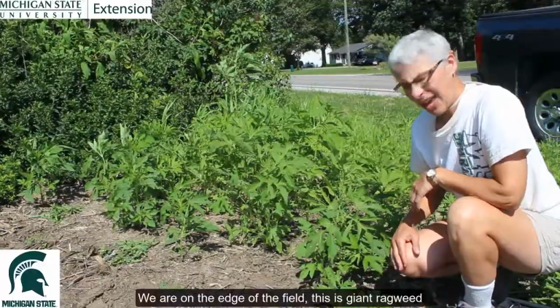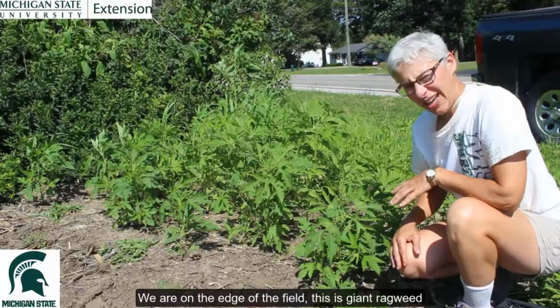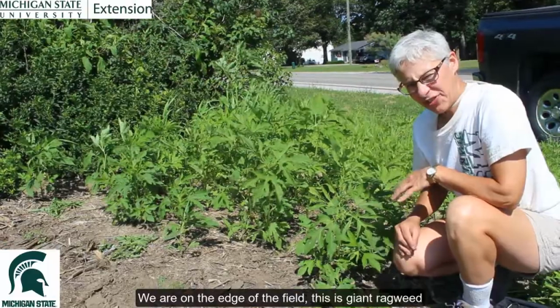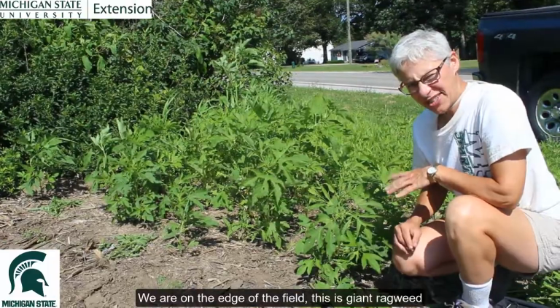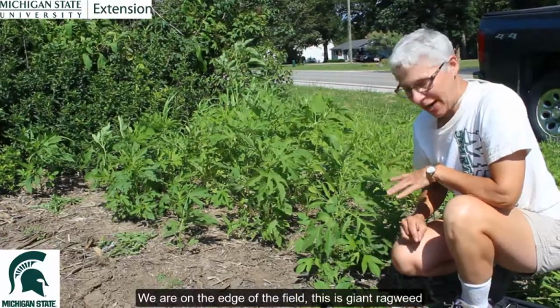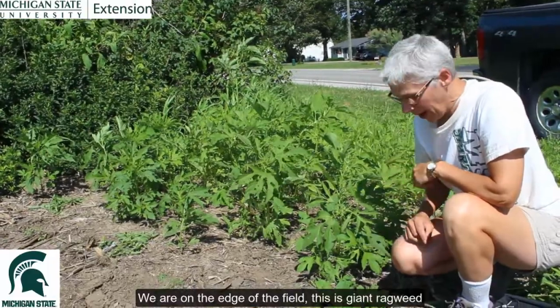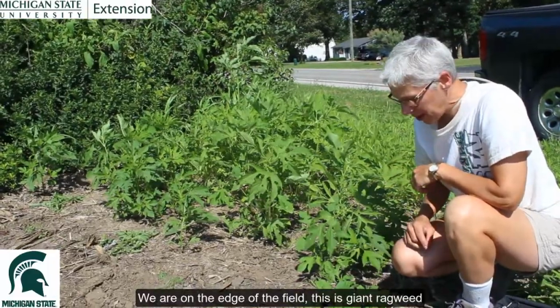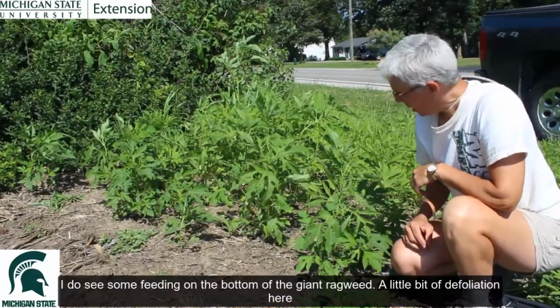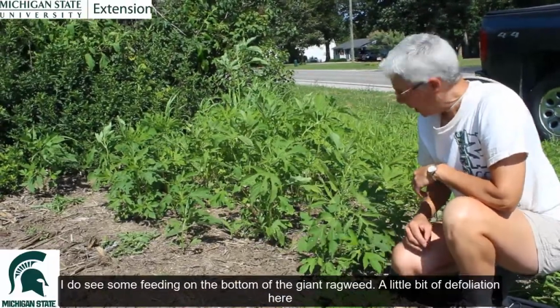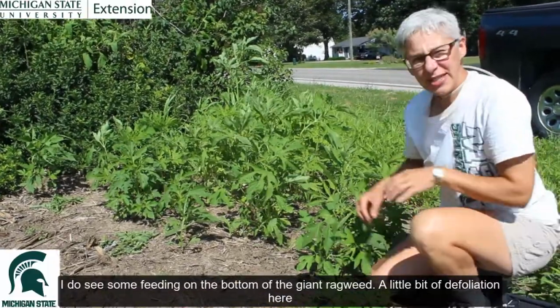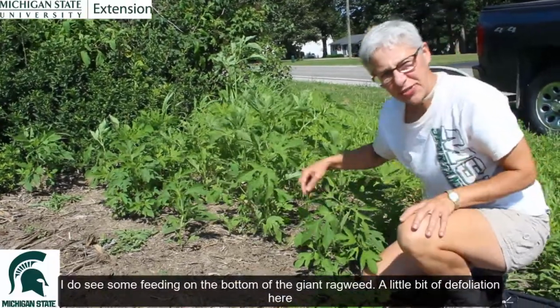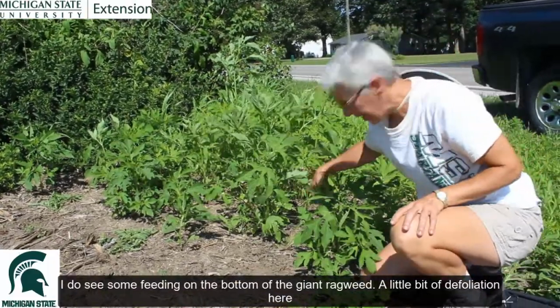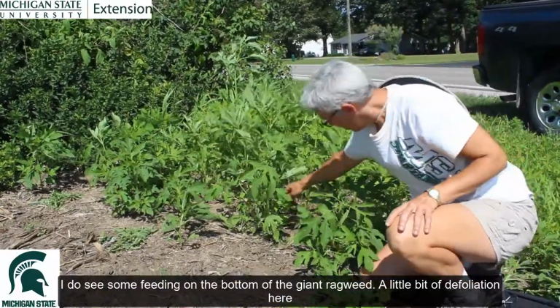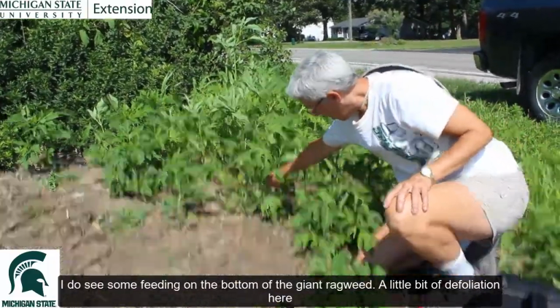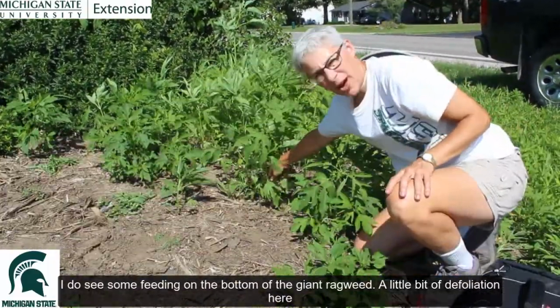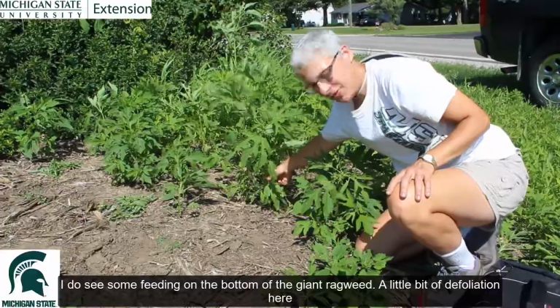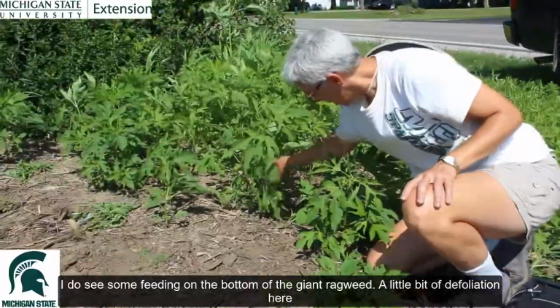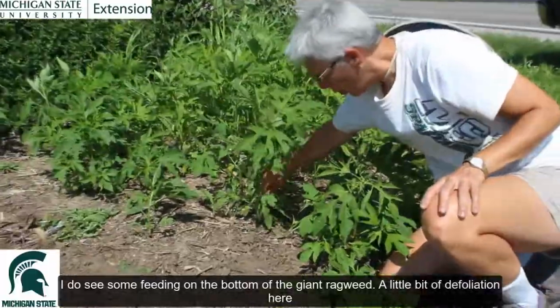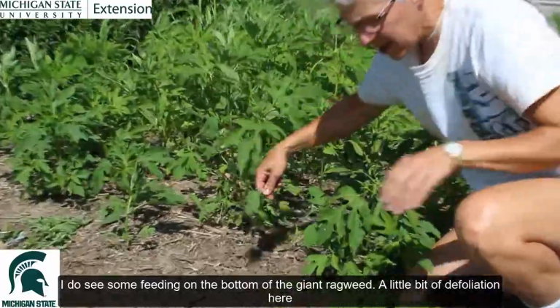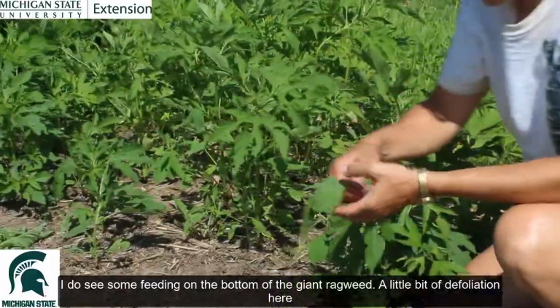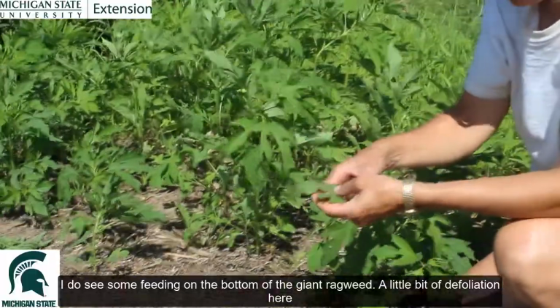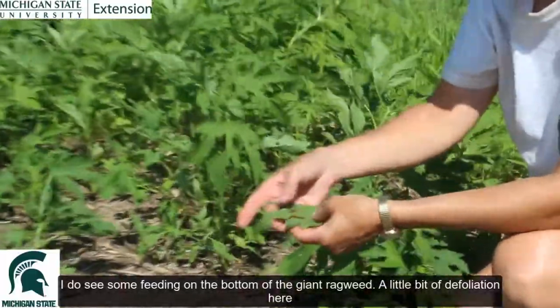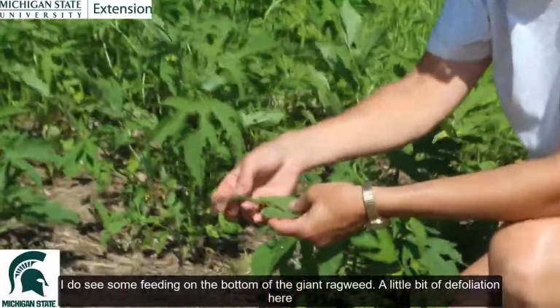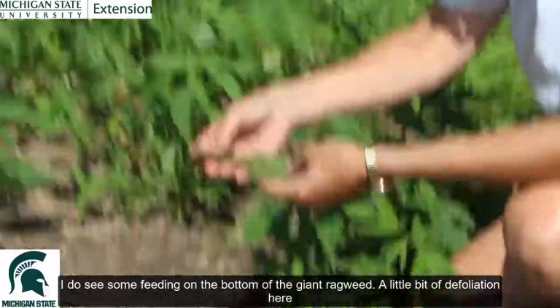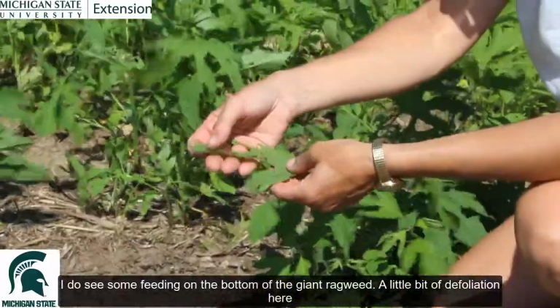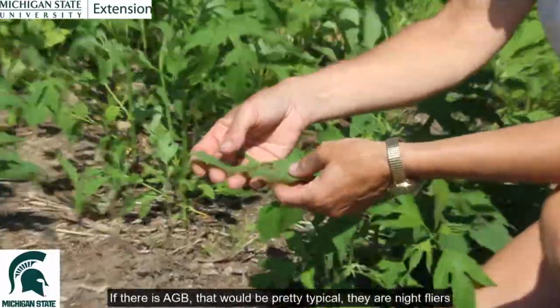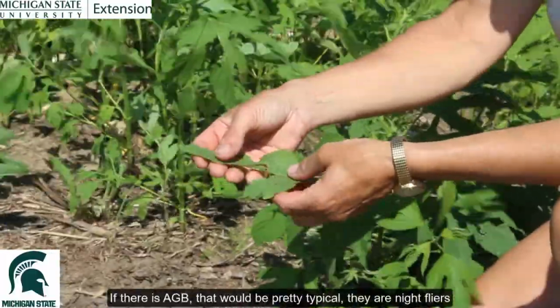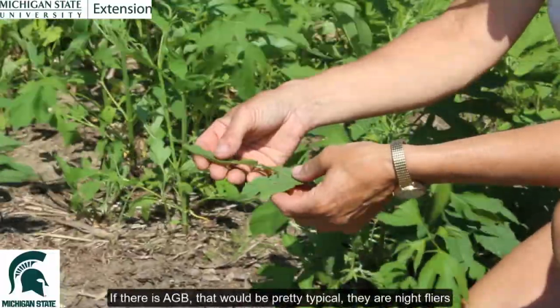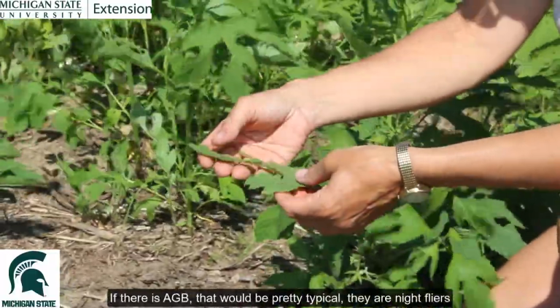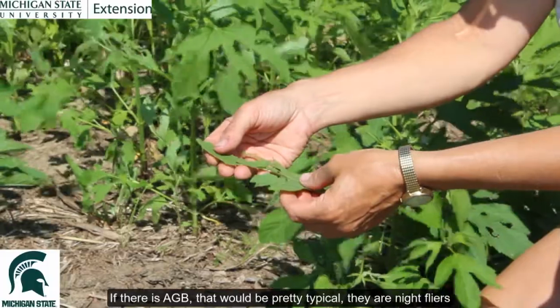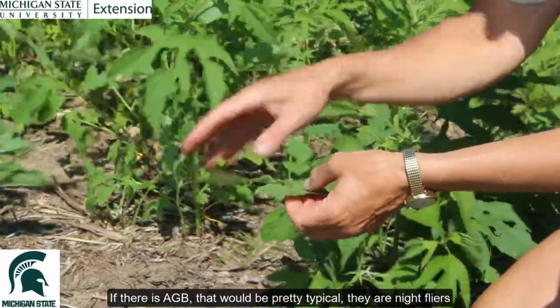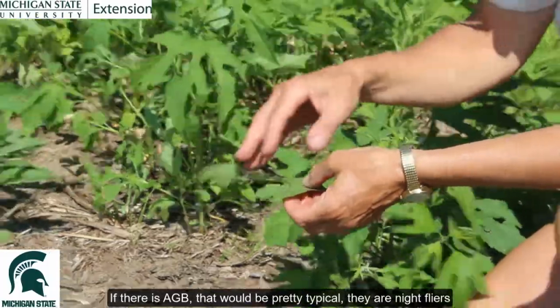We're on the edge of the field. This is giant ragweed, and I do see some feeding on the bottom of the giant ragweed — a little bit of defoliation here. If there's Asiatic Garden Beetle, that would be pretty typical.